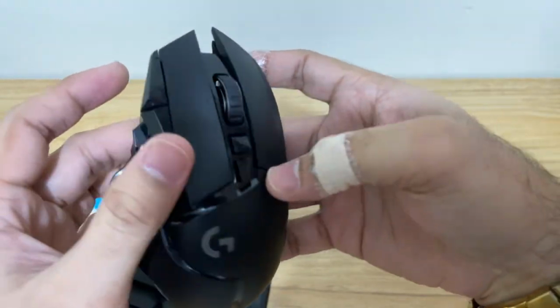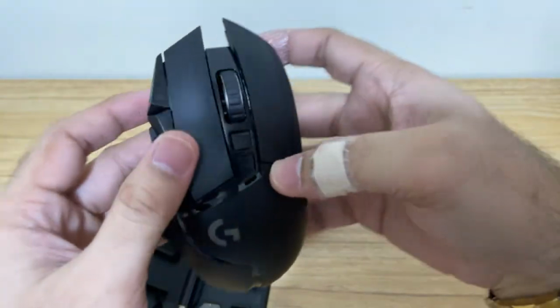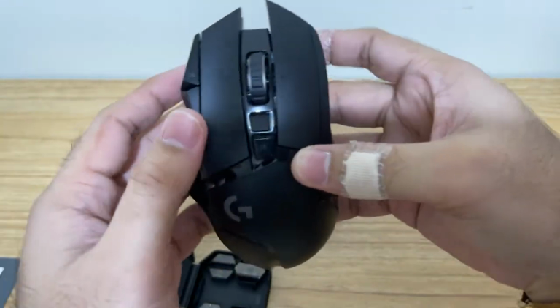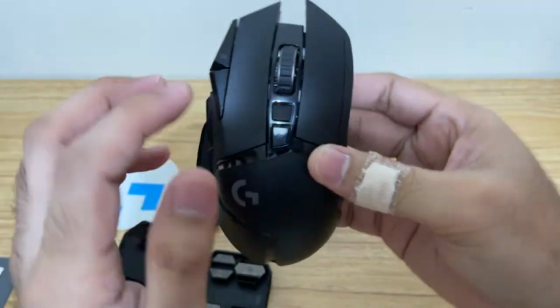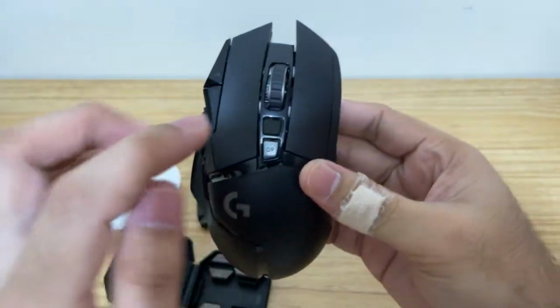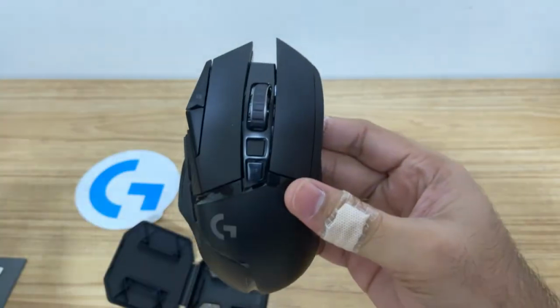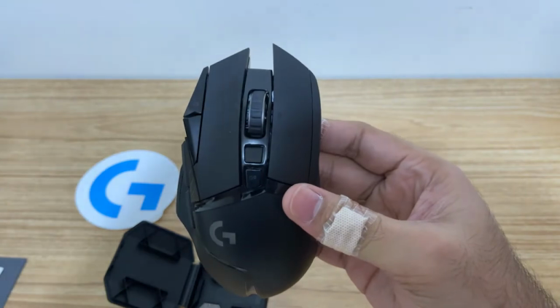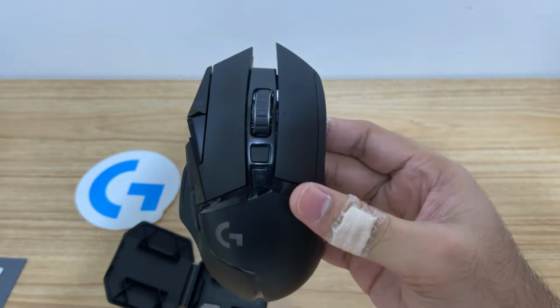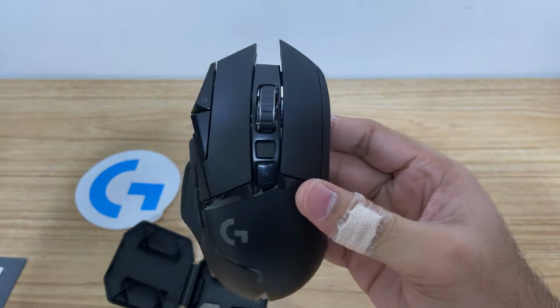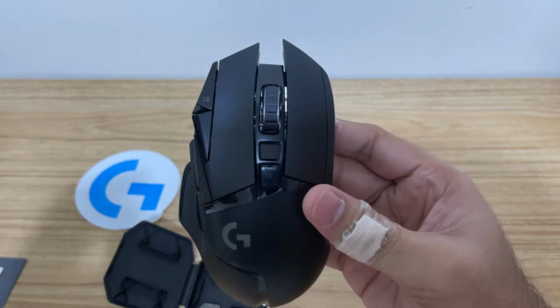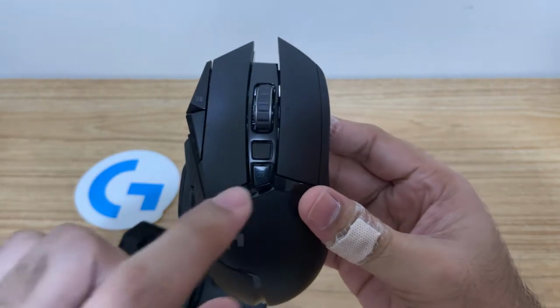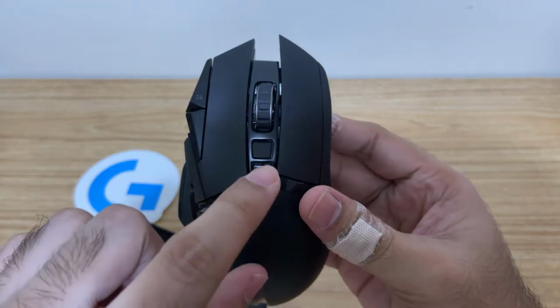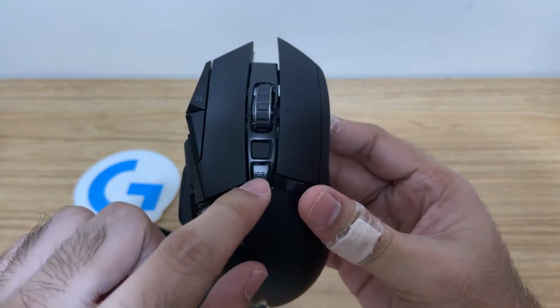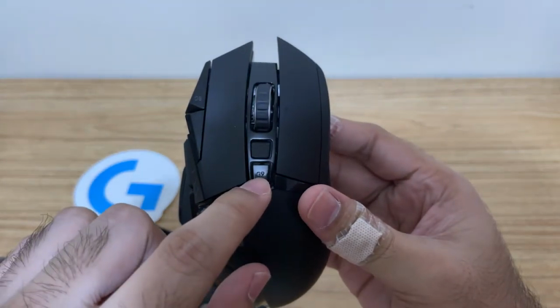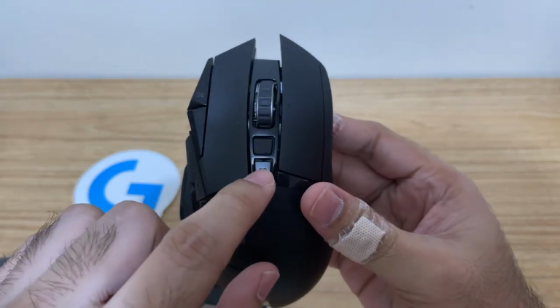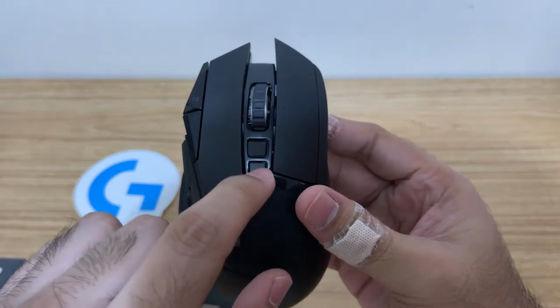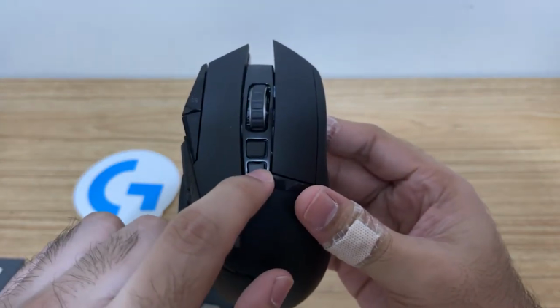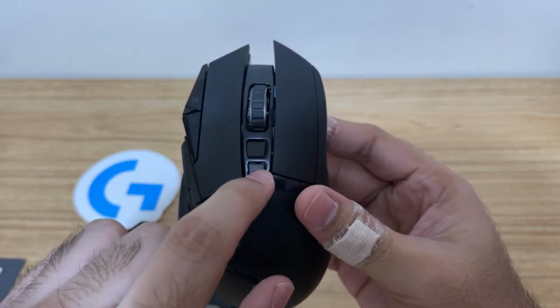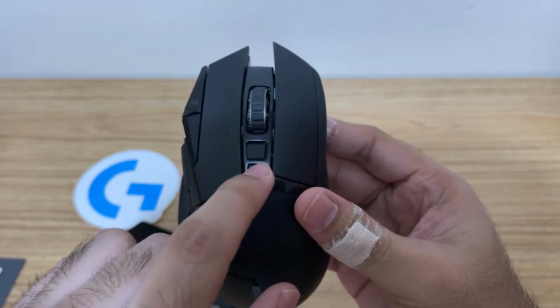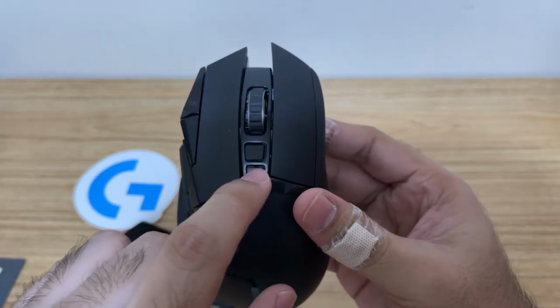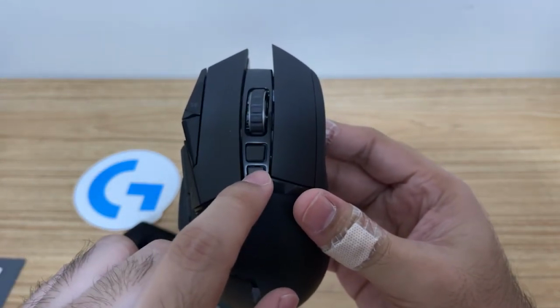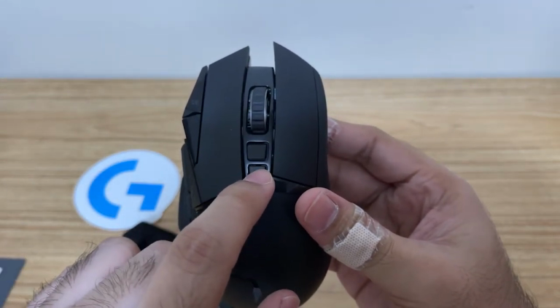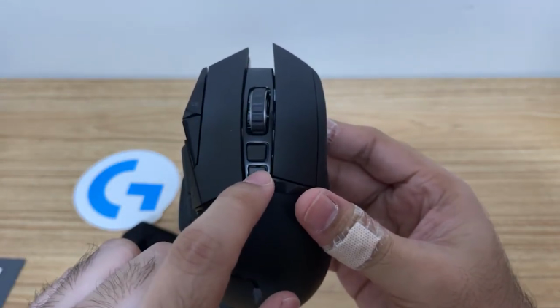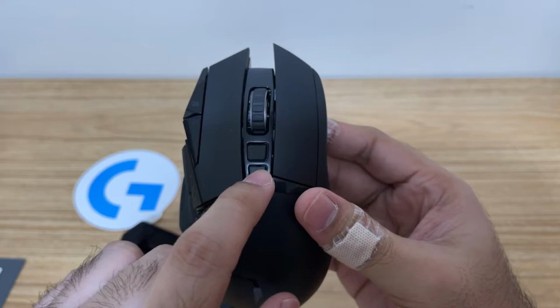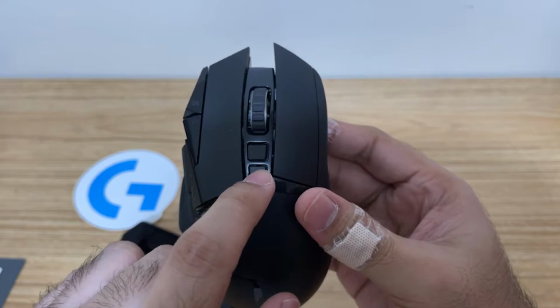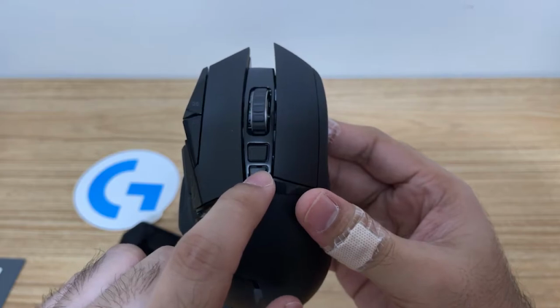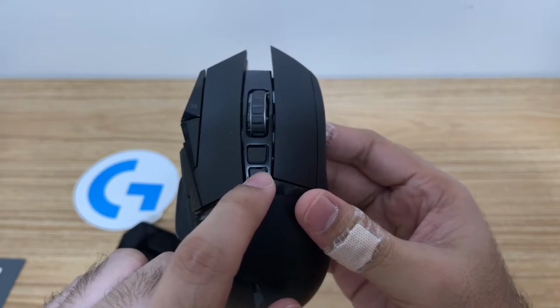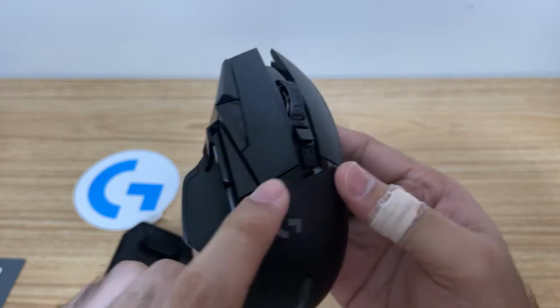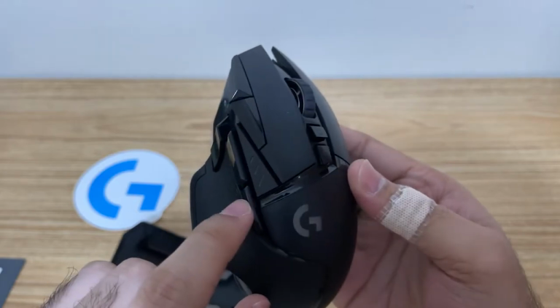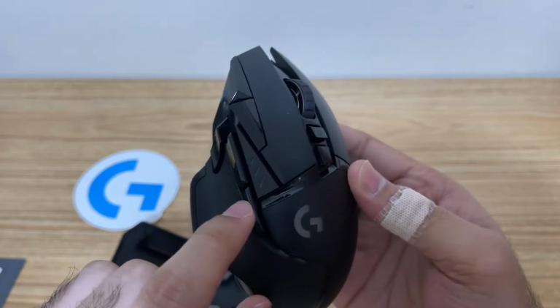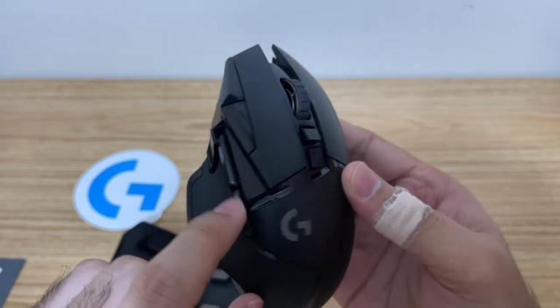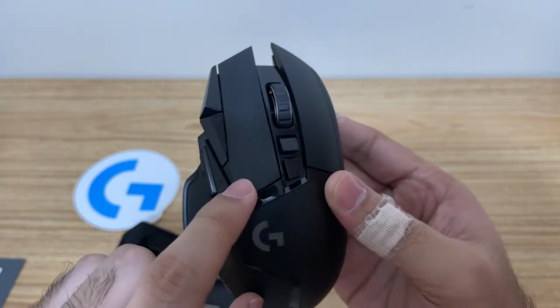At the top part — I think this is the DPI button. I'm not really sure, because on my previous model, the Logitech G102, the DPI button was different. And then this is the adjustment for the scroll wheel.